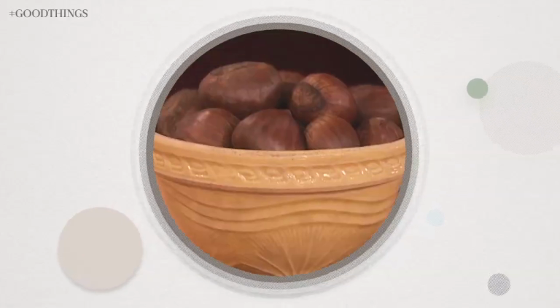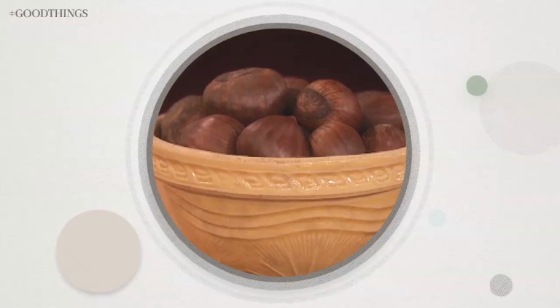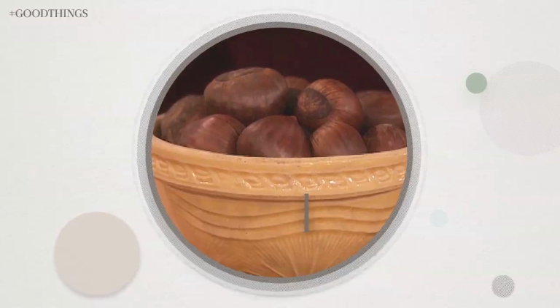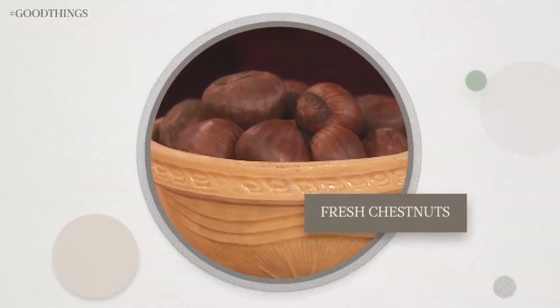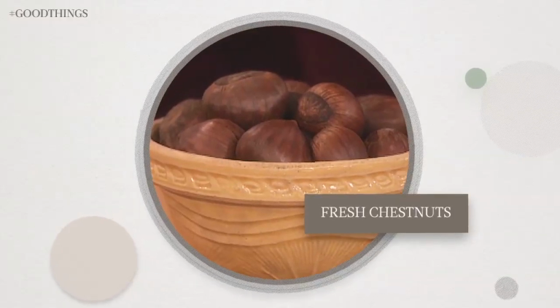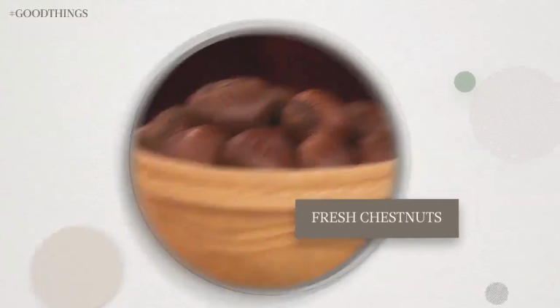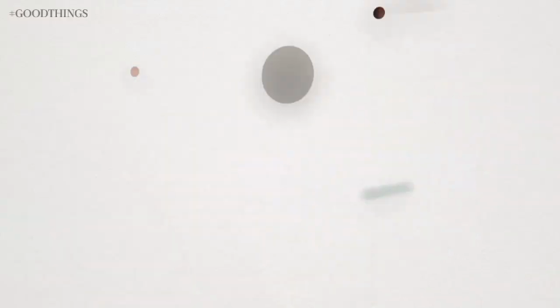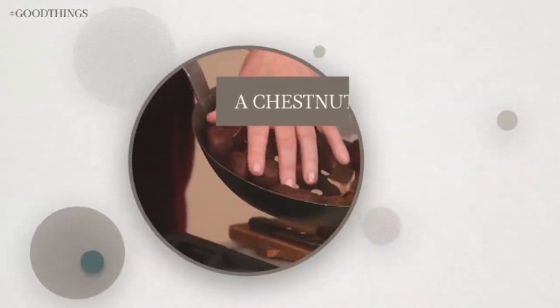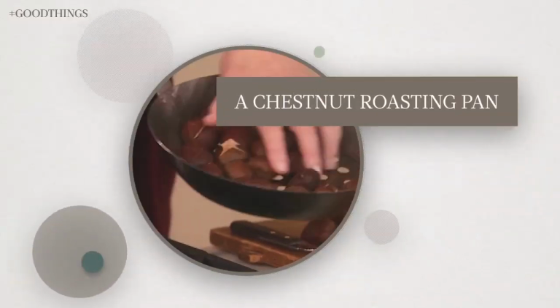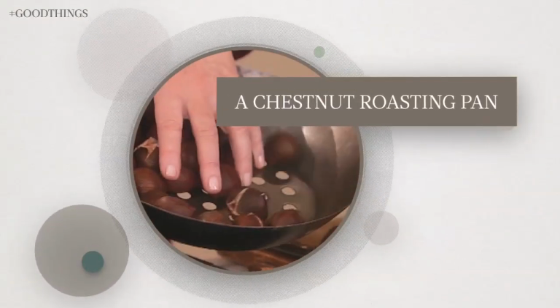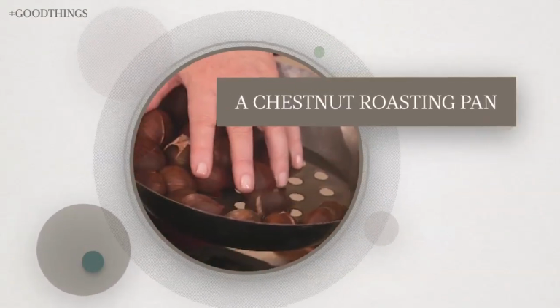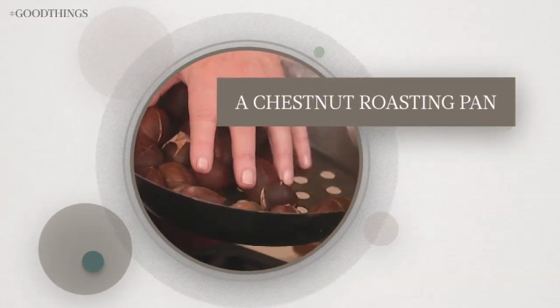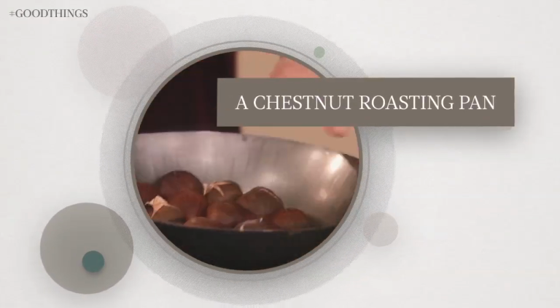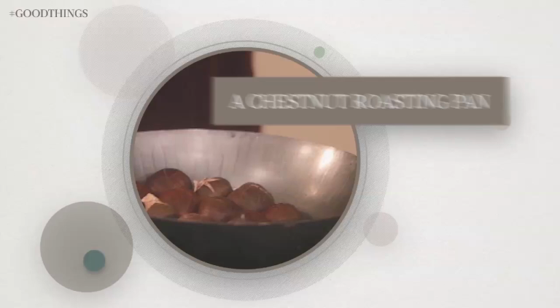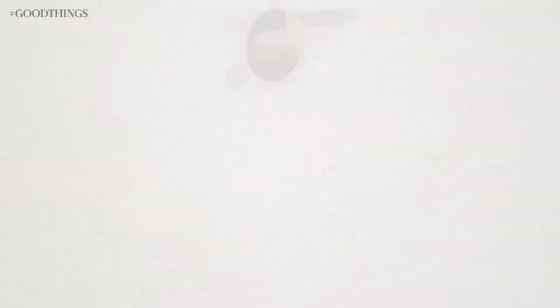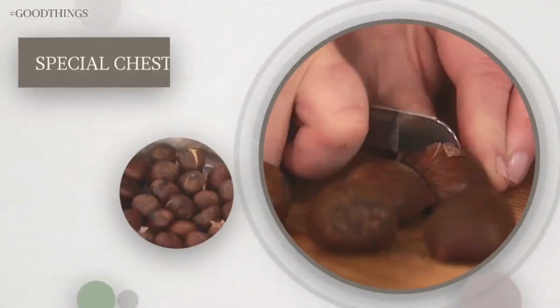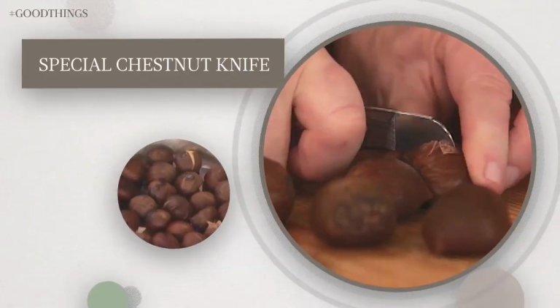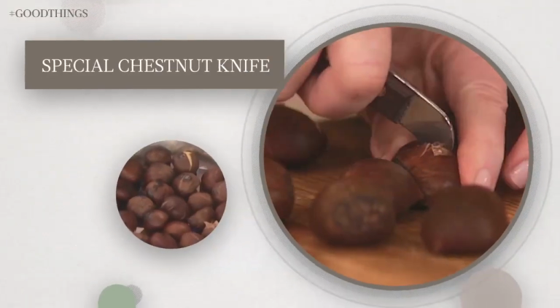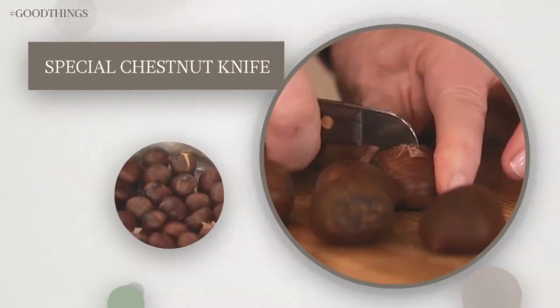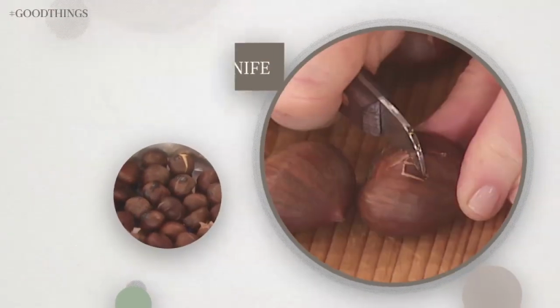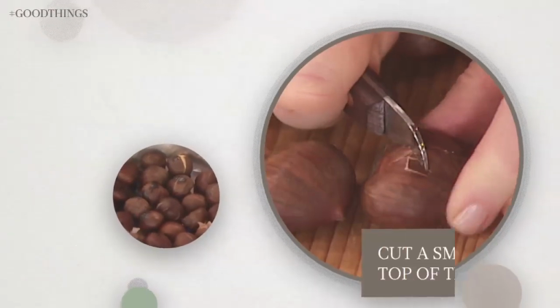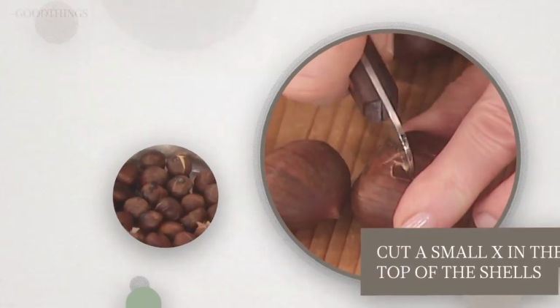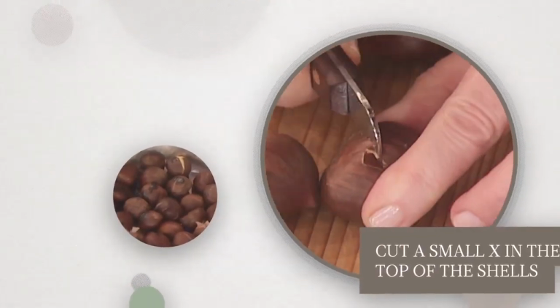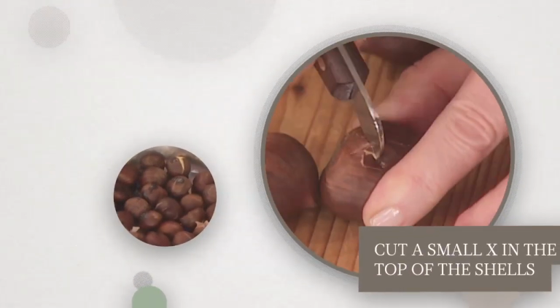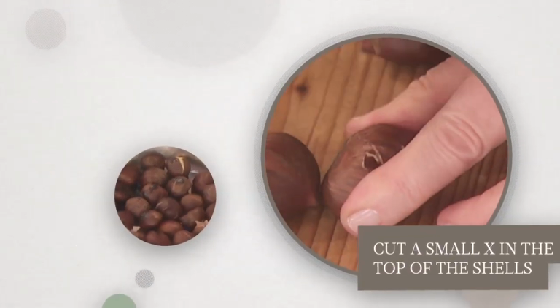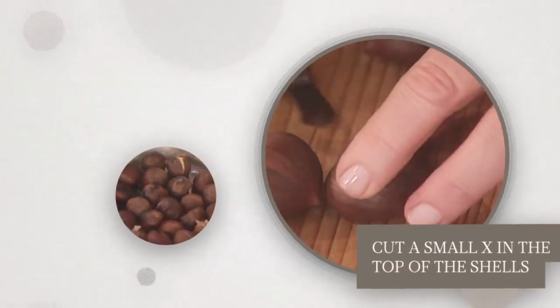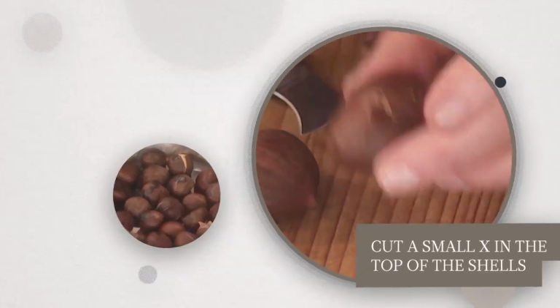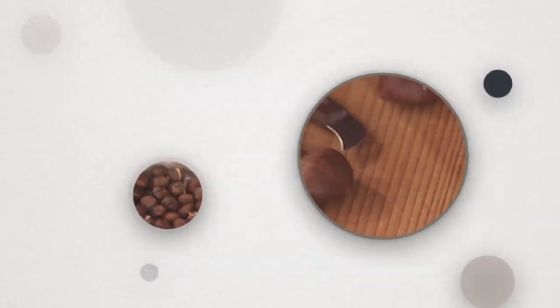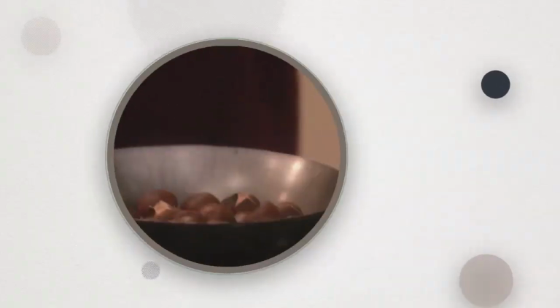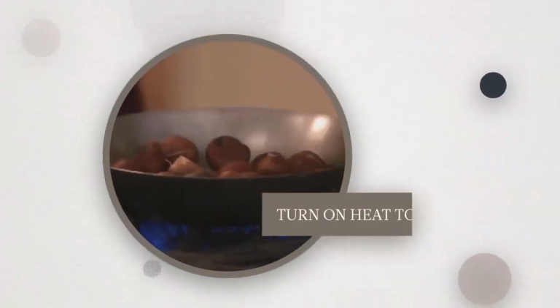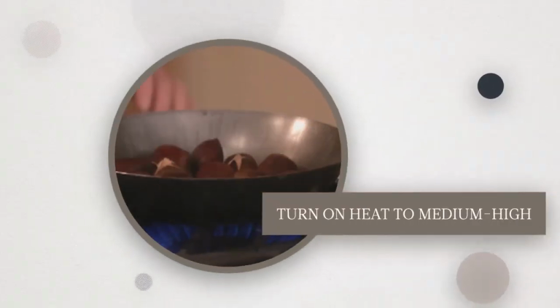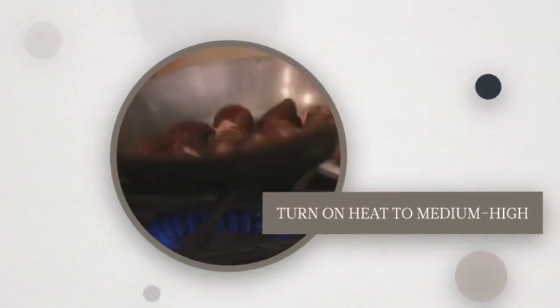You will need fresh chestnuts, a chestnut roasting pan, and a special chestnut knife. Cut a small X in the top of the shells. Turn on your heat to medium-high.